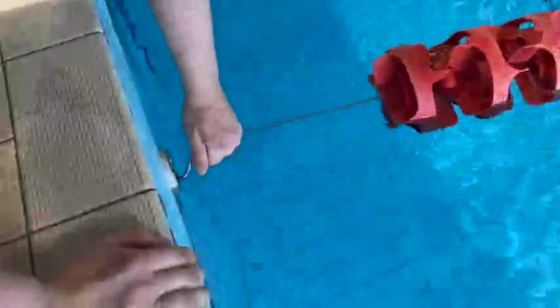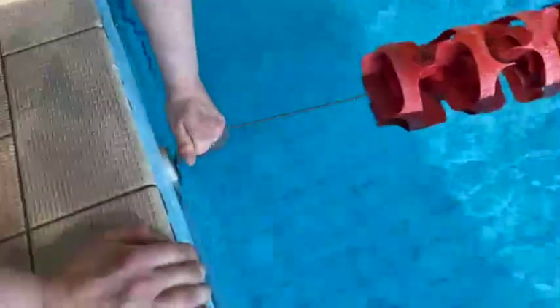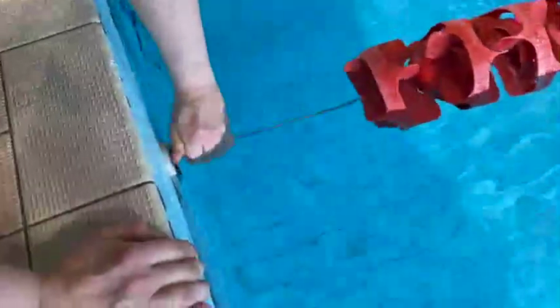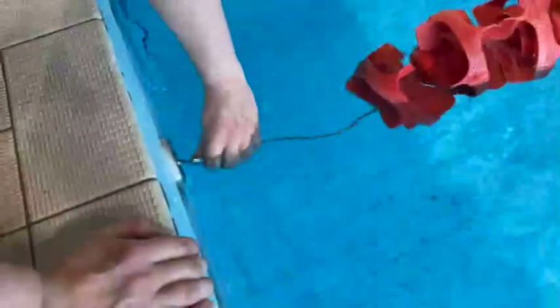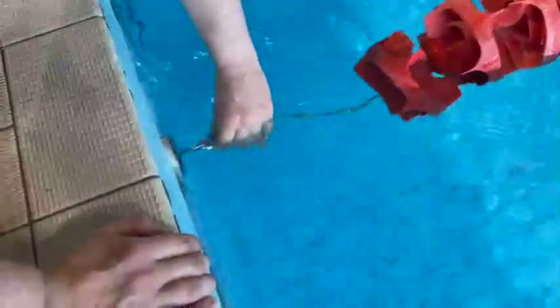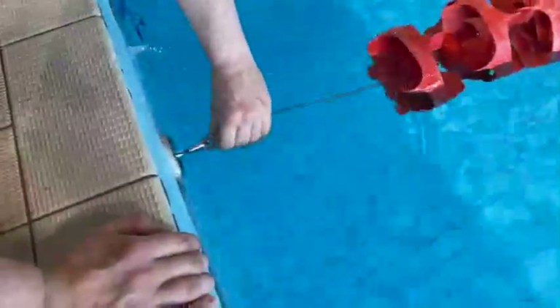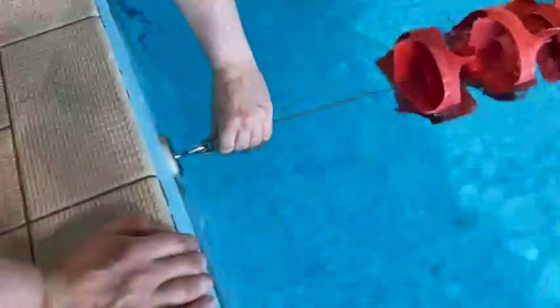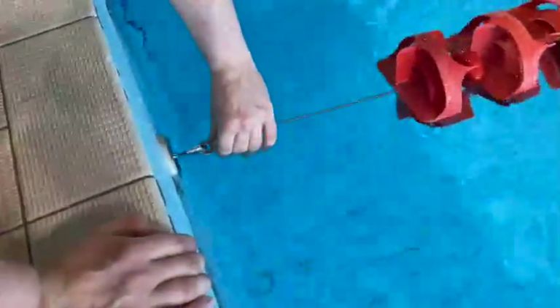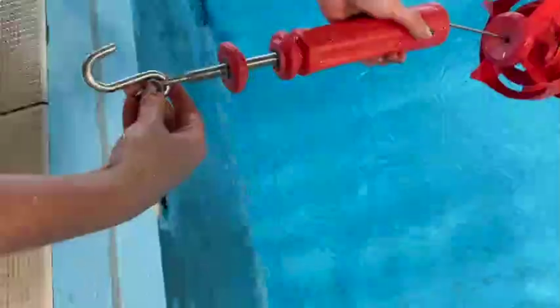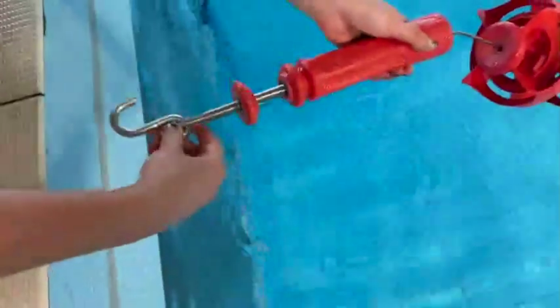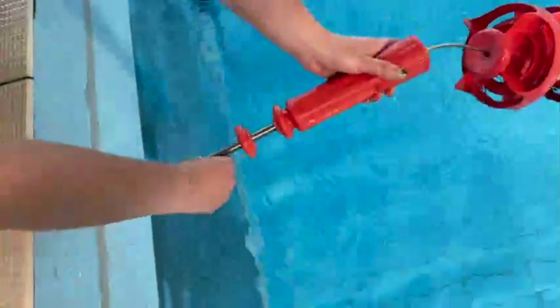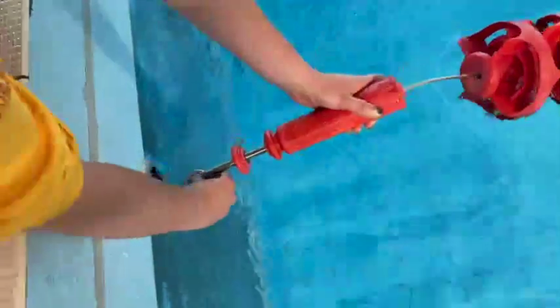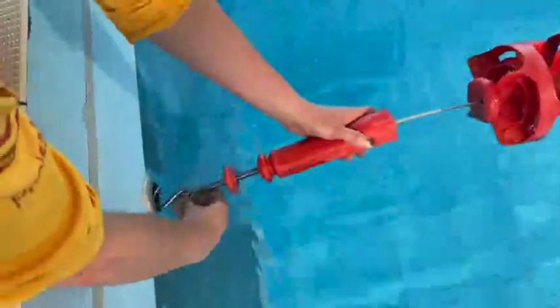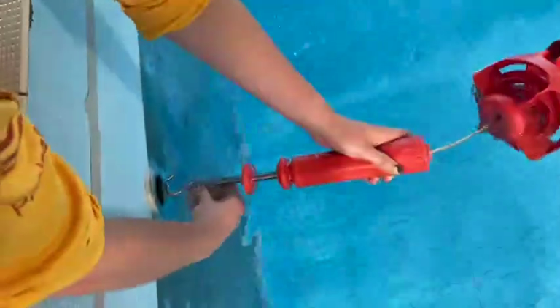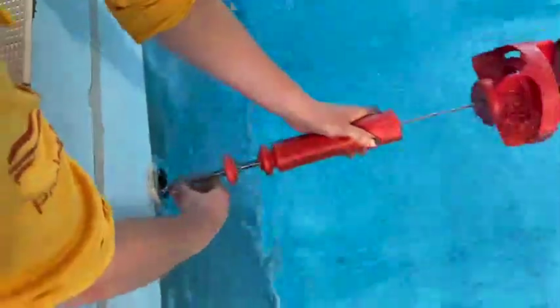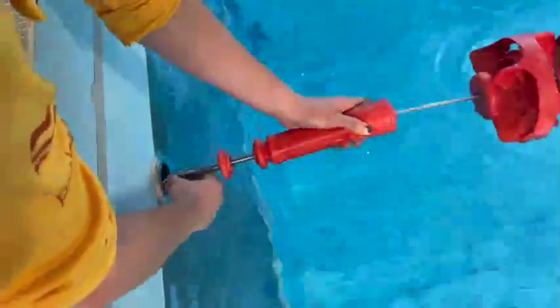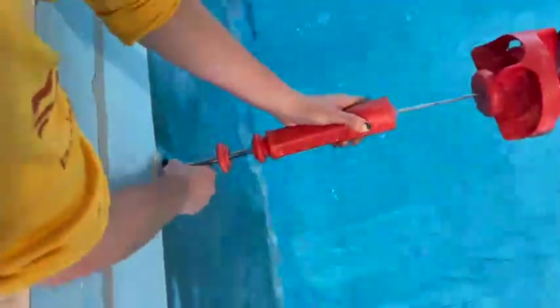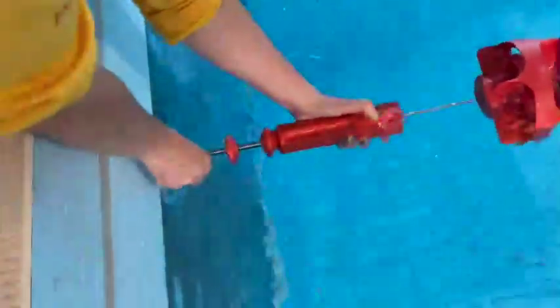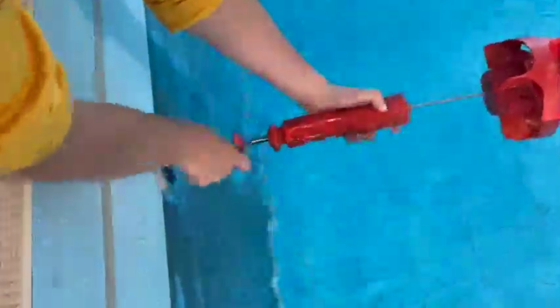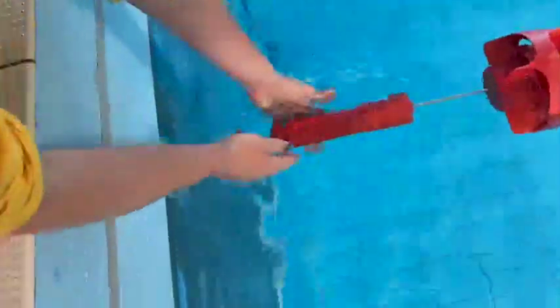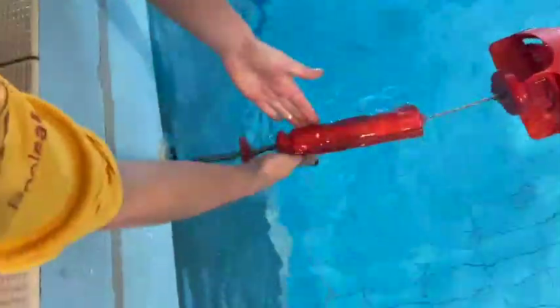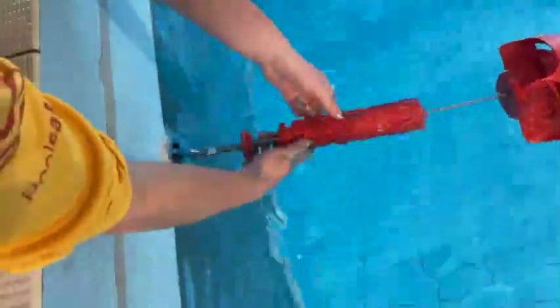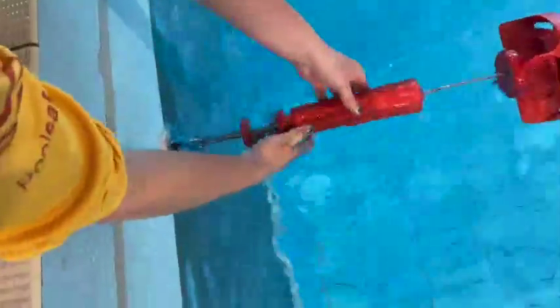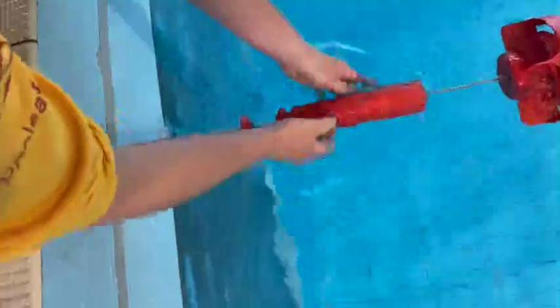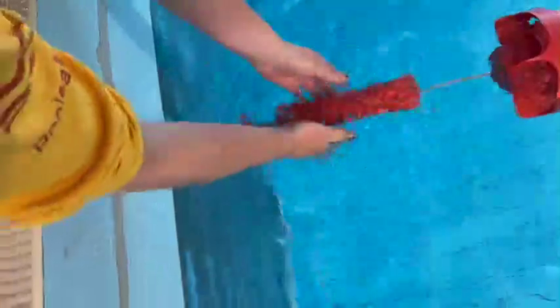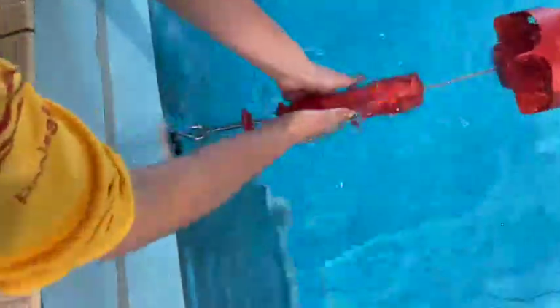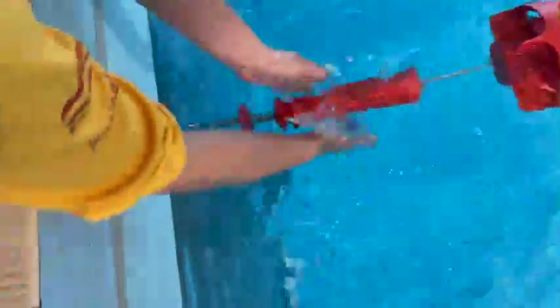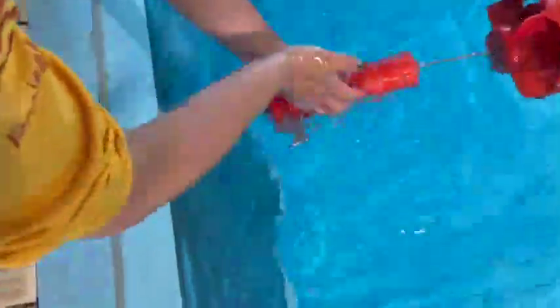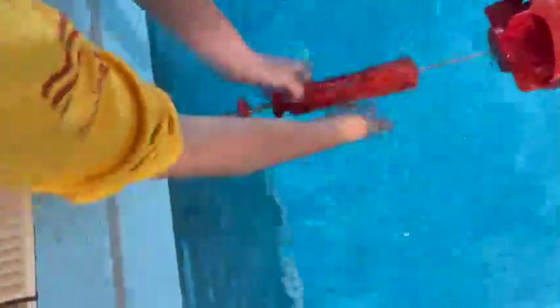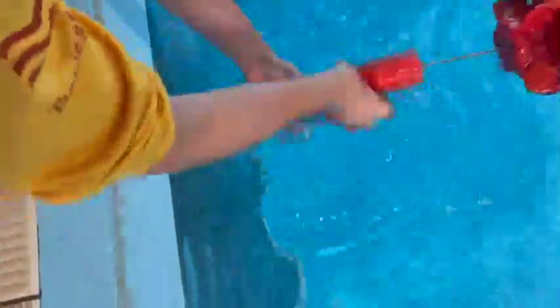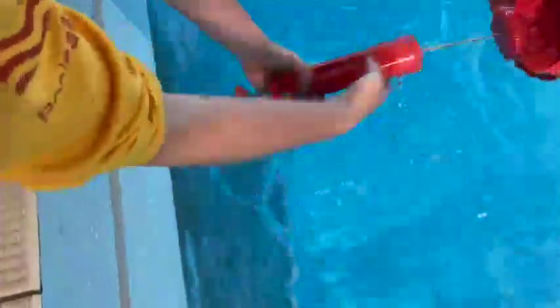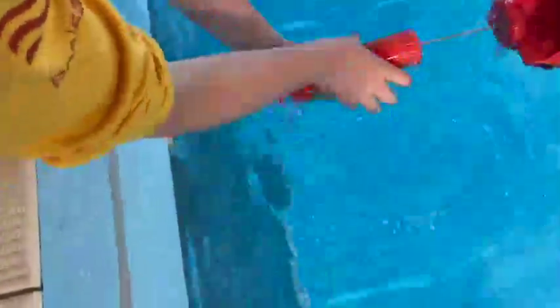Insert the end with only the carabiner first. Next, at the opposite end, insert the end with the red cylinder on it. Turn this anti-clockwise to tighten.